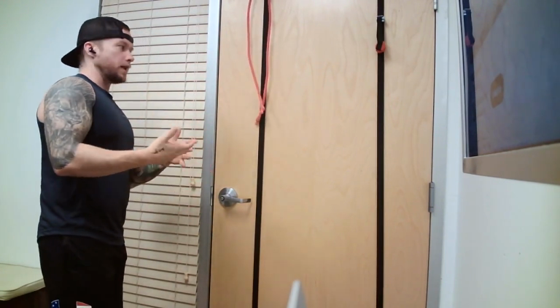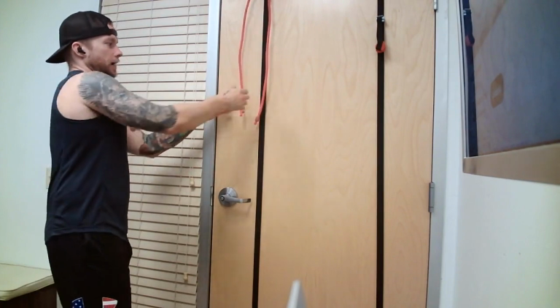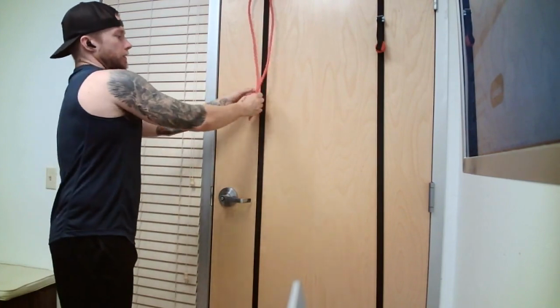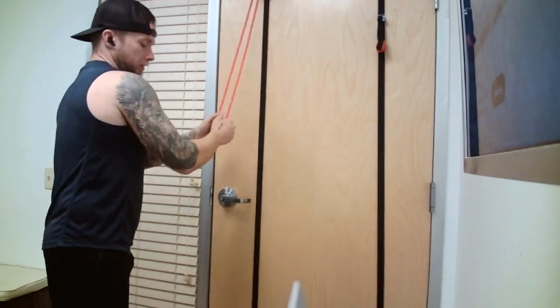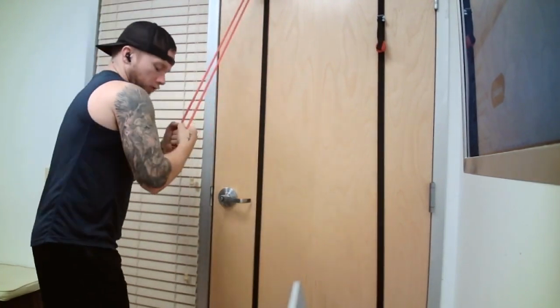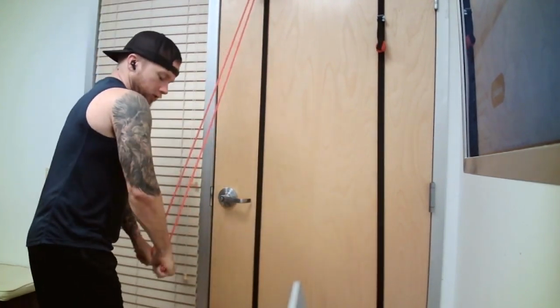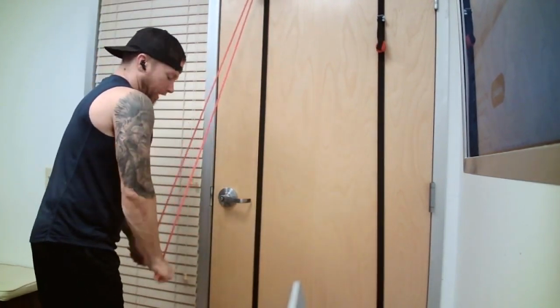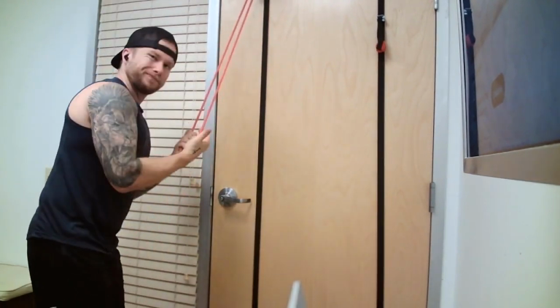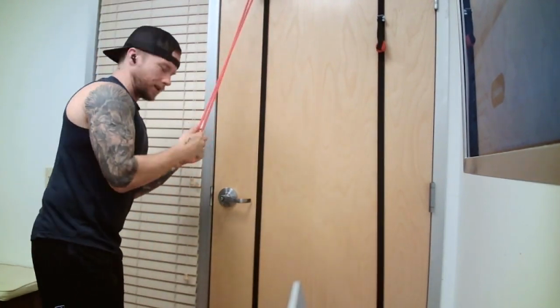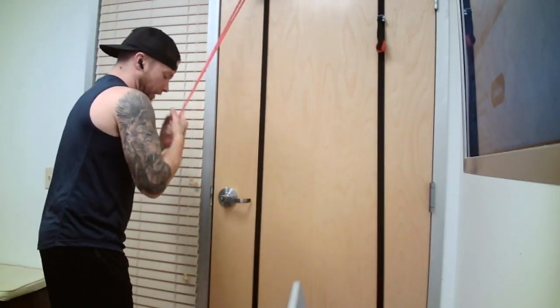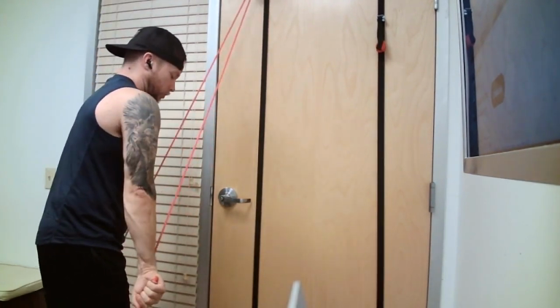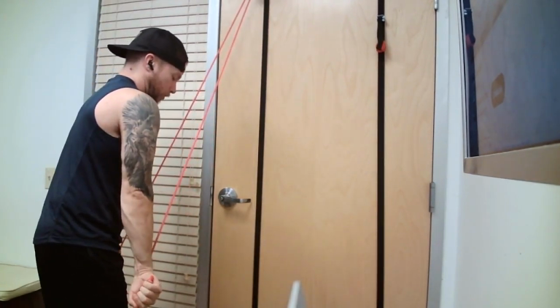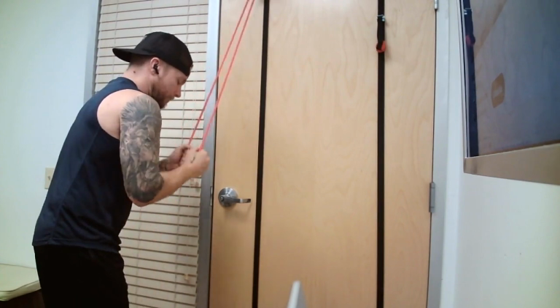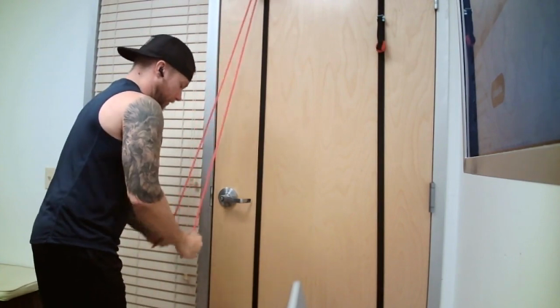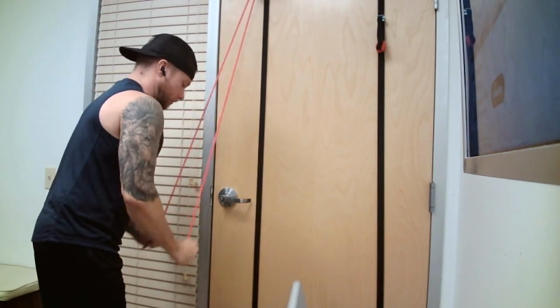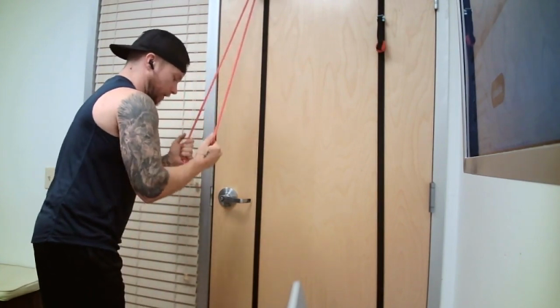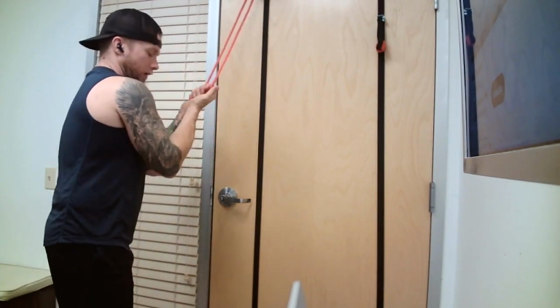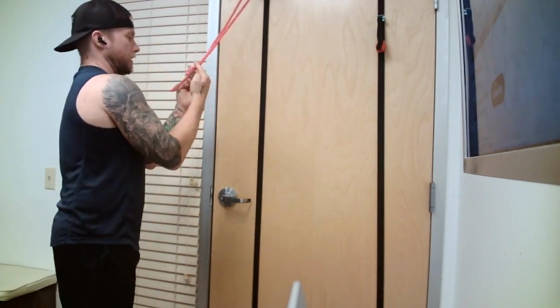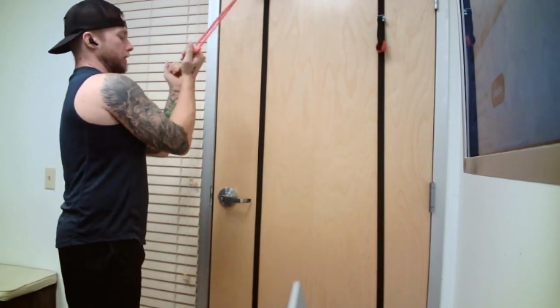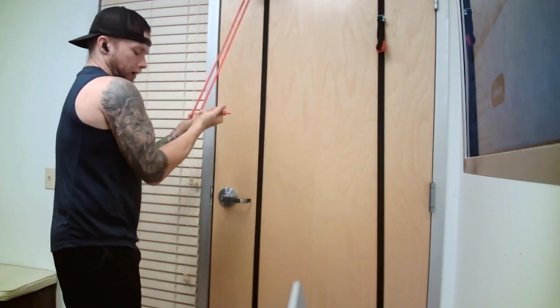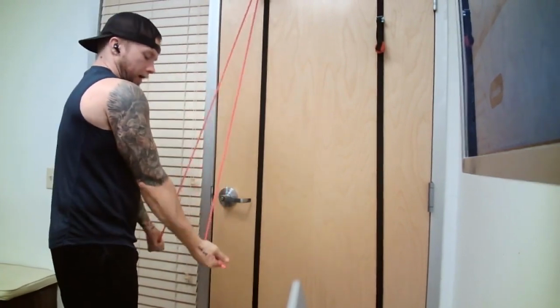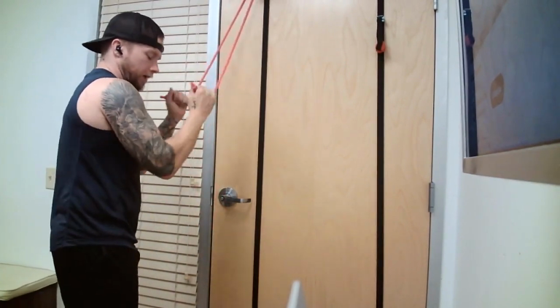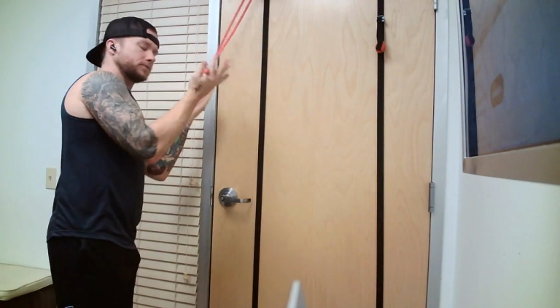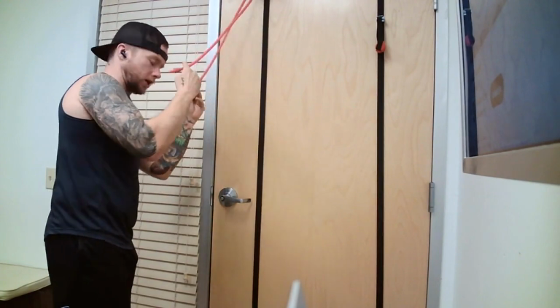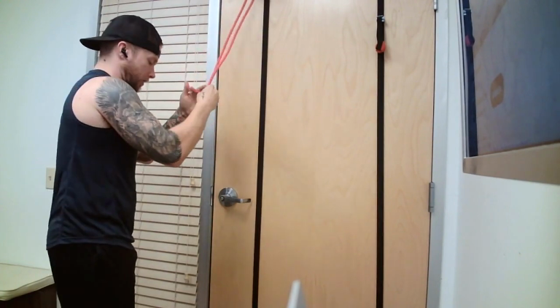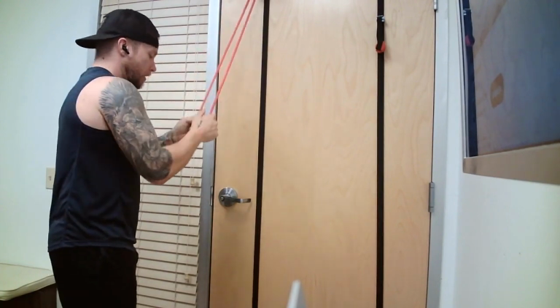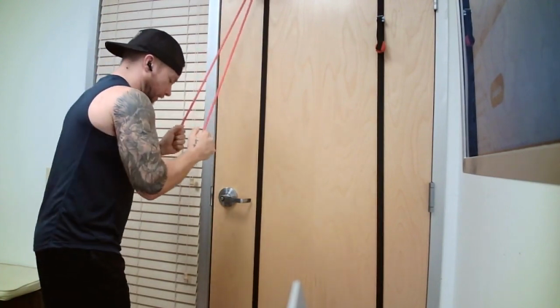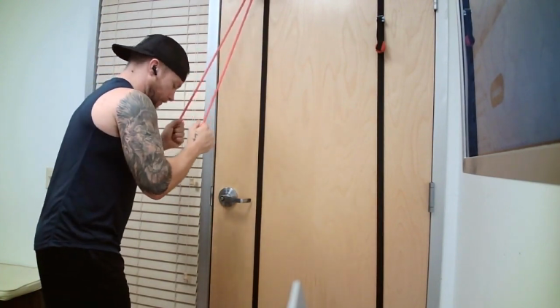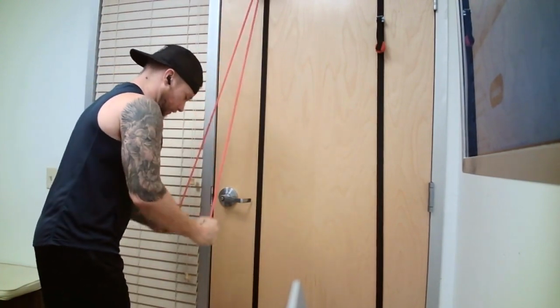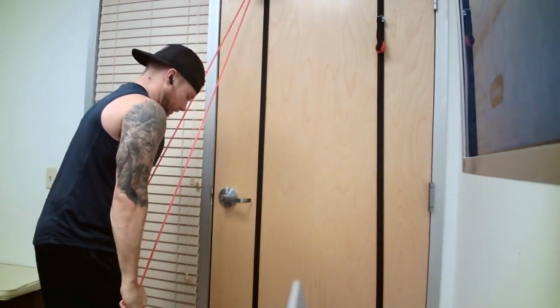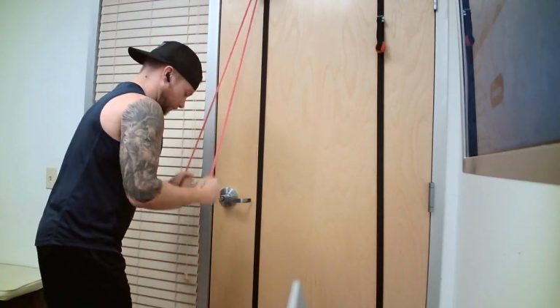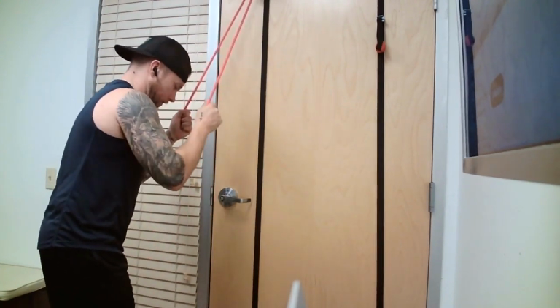Now, if you have the little ropes turning out, it does nothing. It looks super cool, but it doesn't do anything. Don't have your hands in a weird underhand grip either — that doesn't change anything. Just have your hands like this, straight down, straight up.